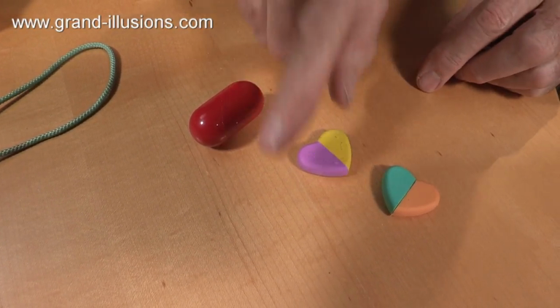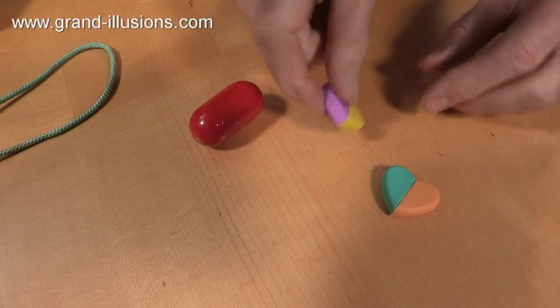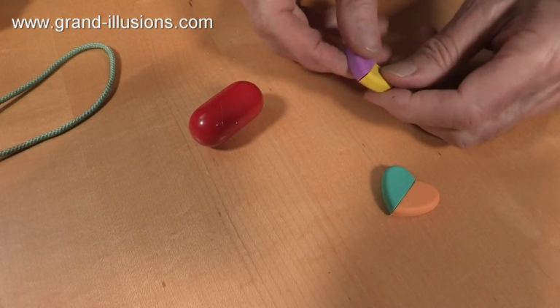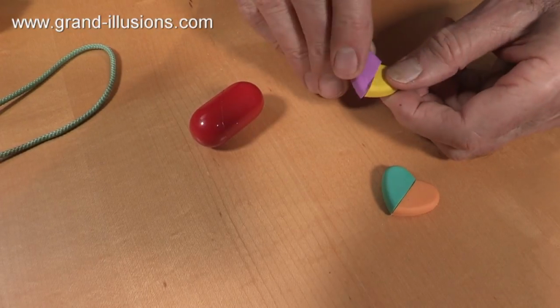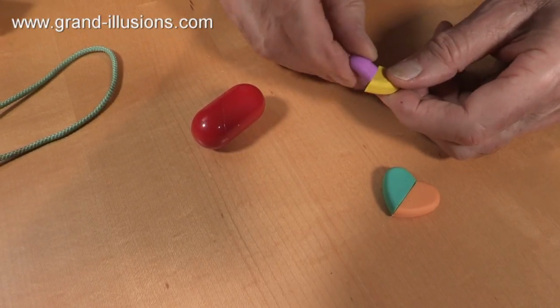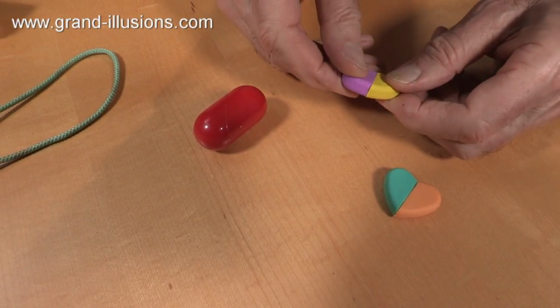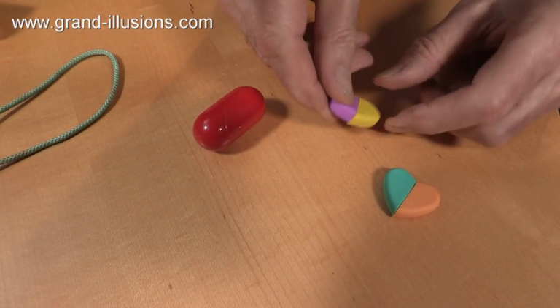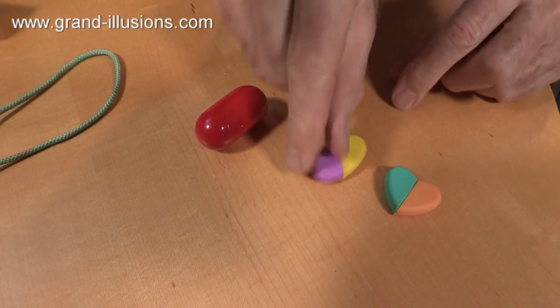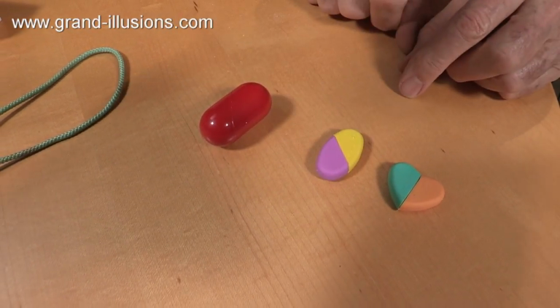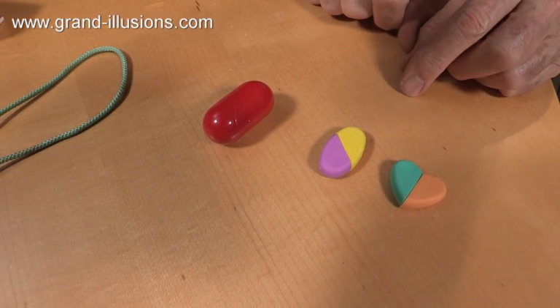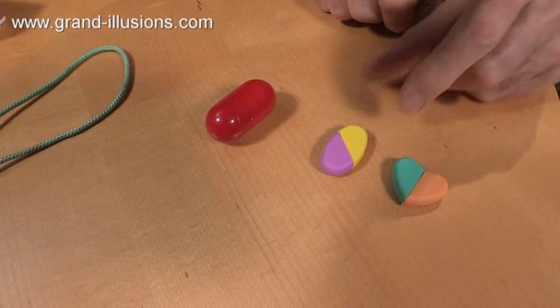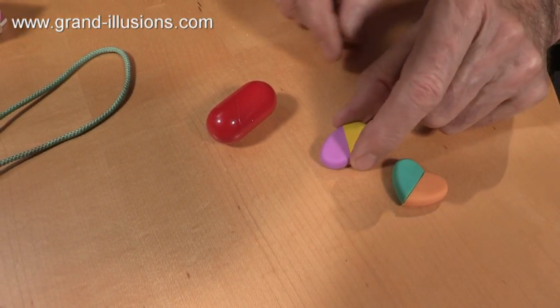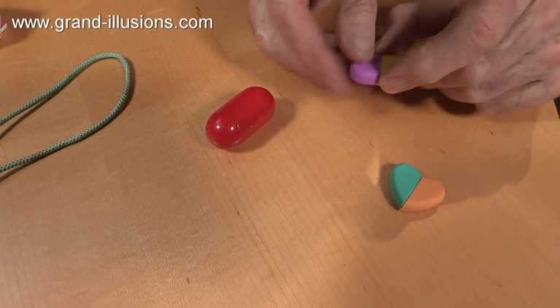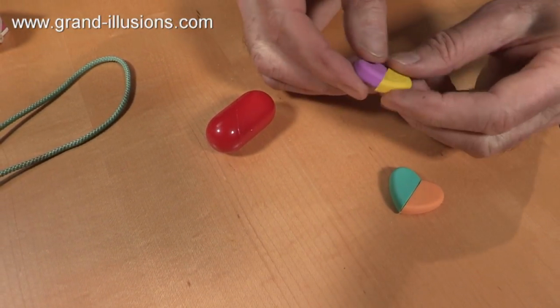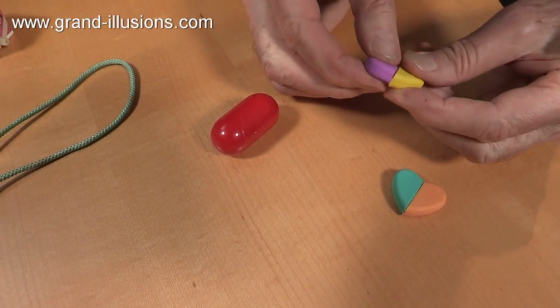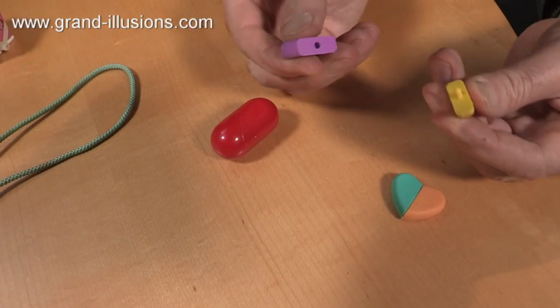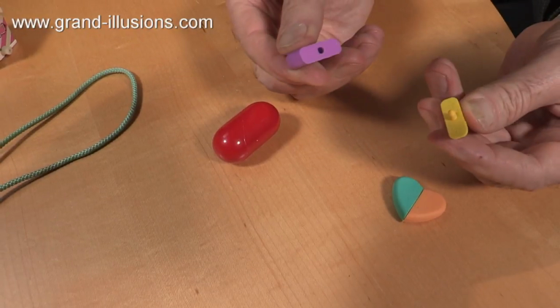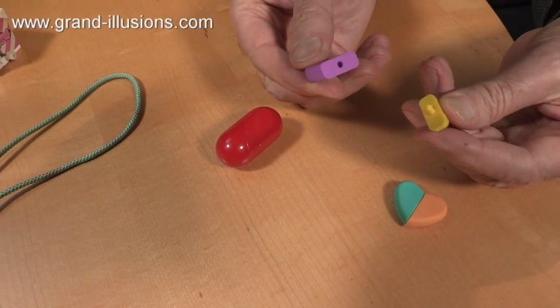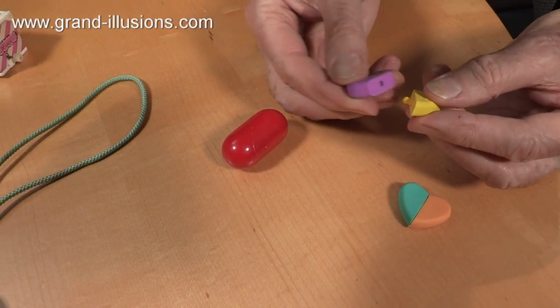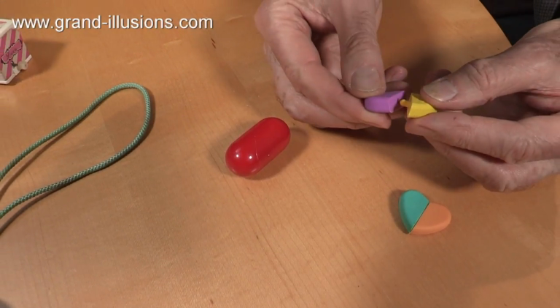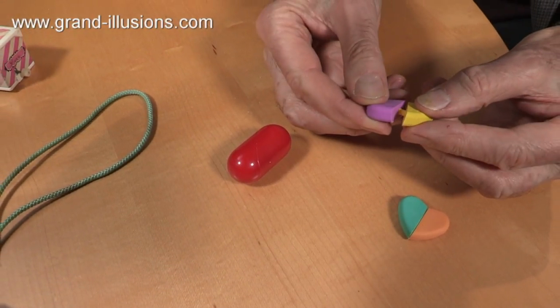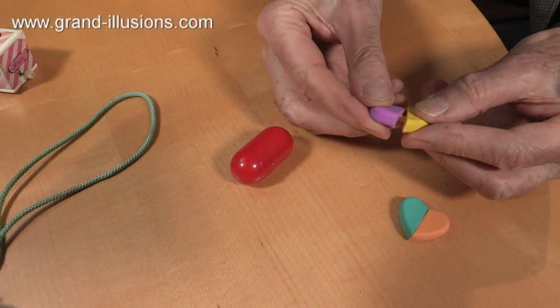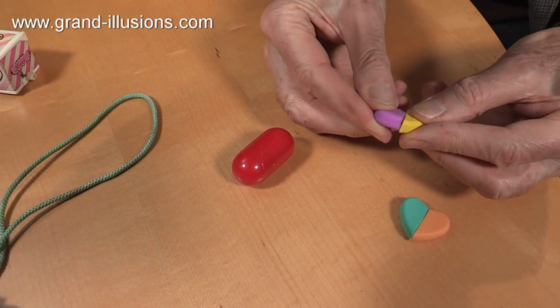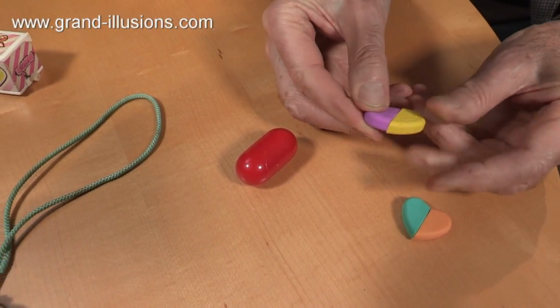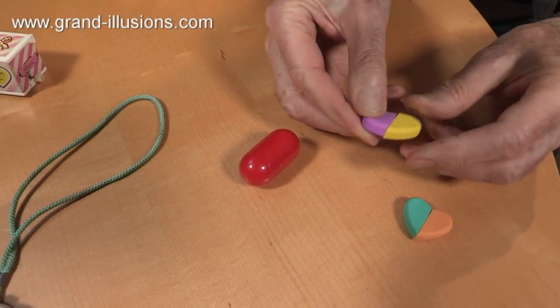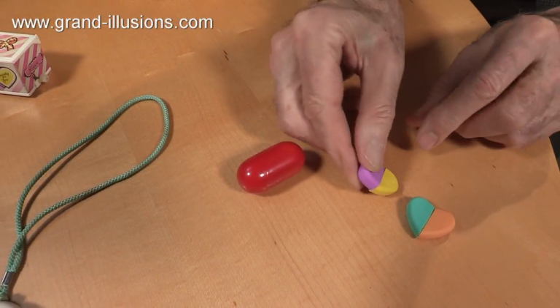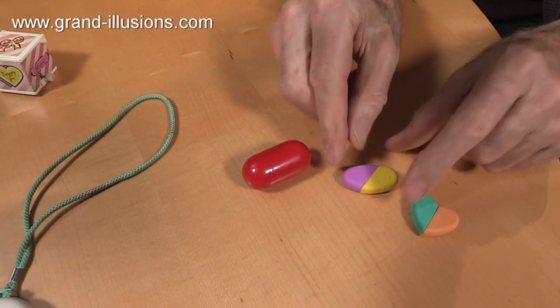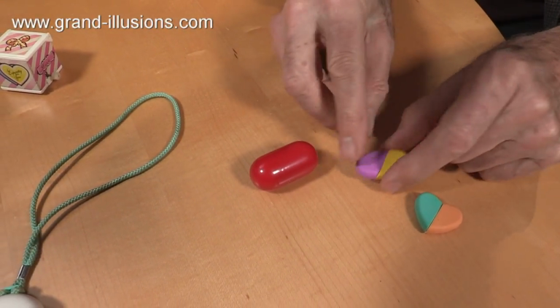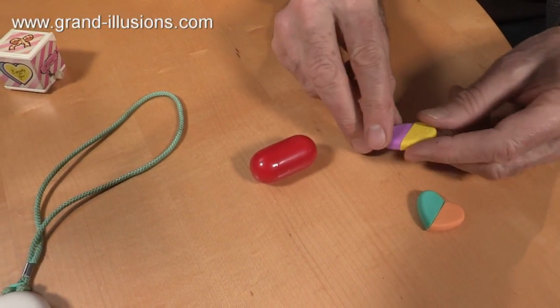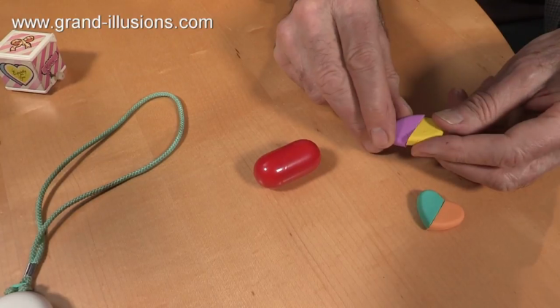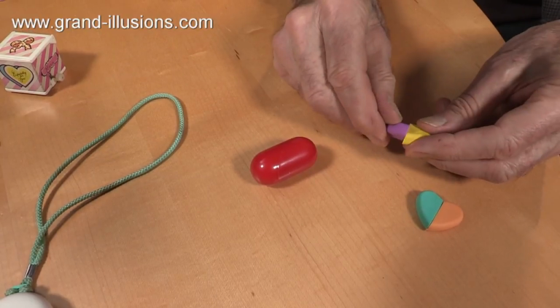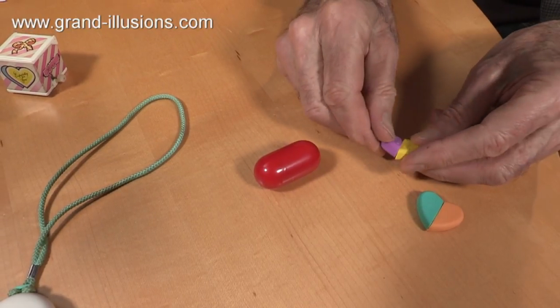And you turn this one like that, and it goes into a lozenge. They're actually only two halves, I noticed. Let's pull them apart, and you see there's a little joint like that. That change of shape is quite remarkable.